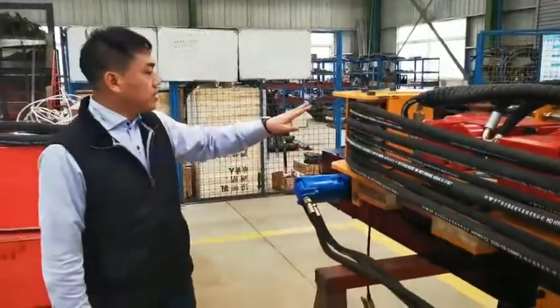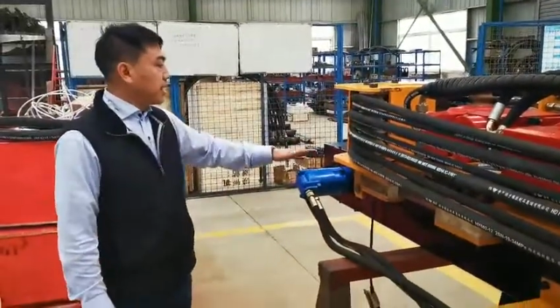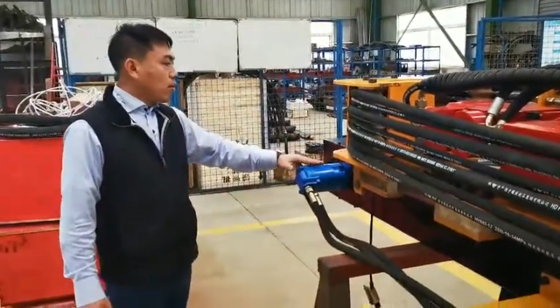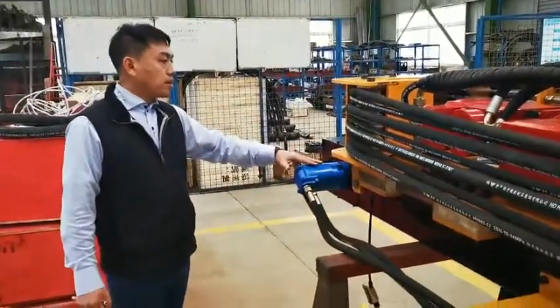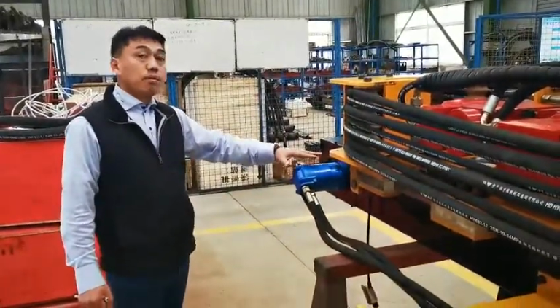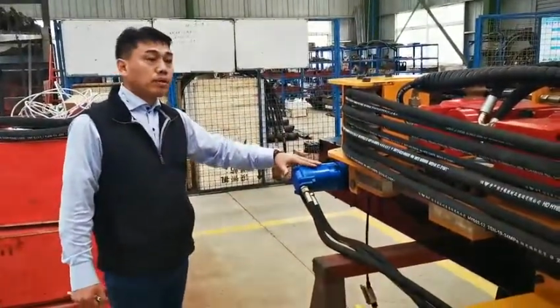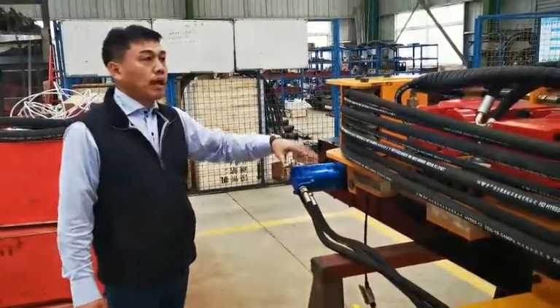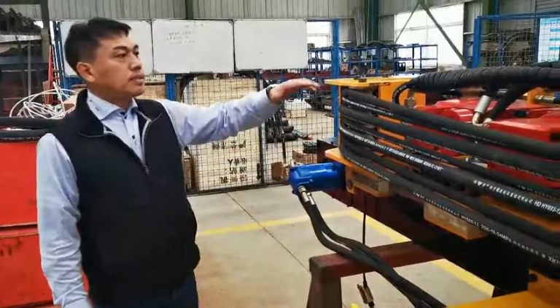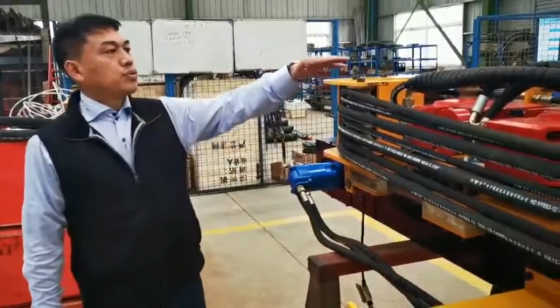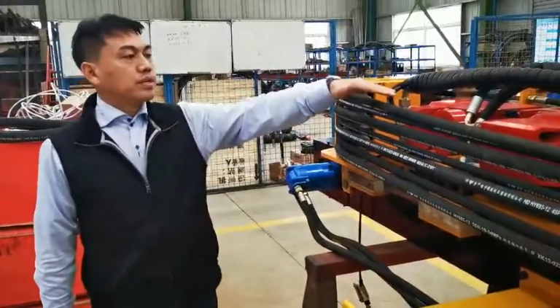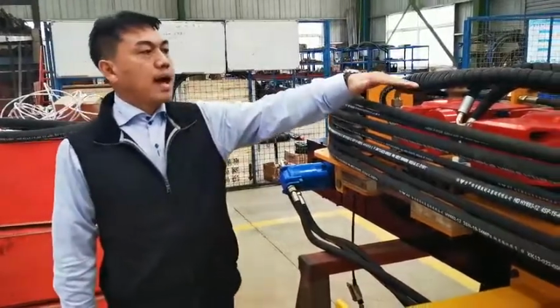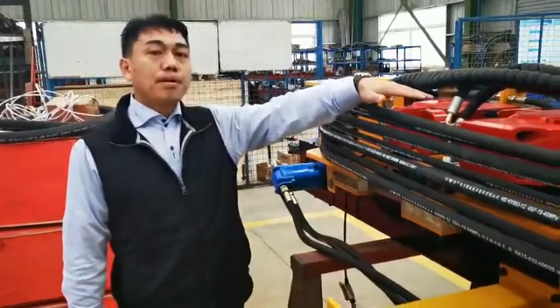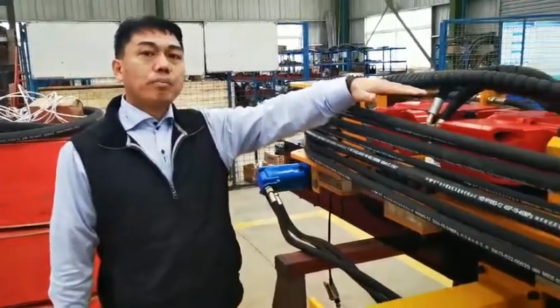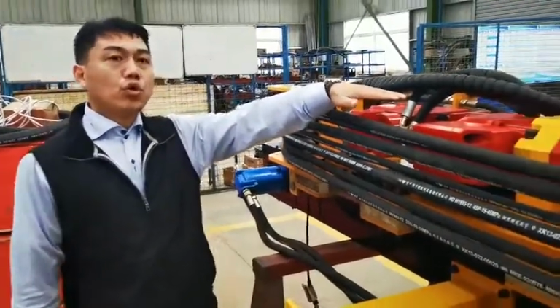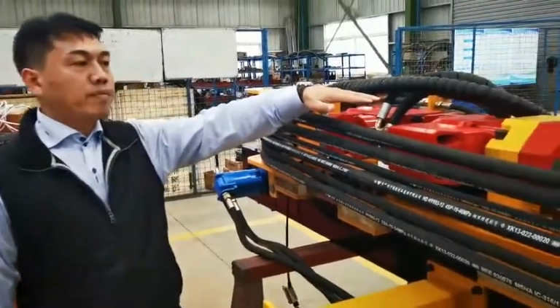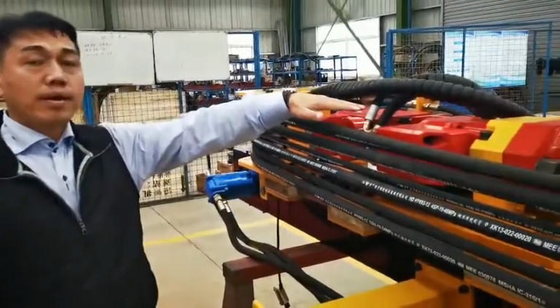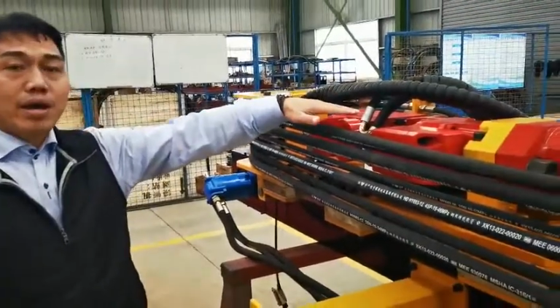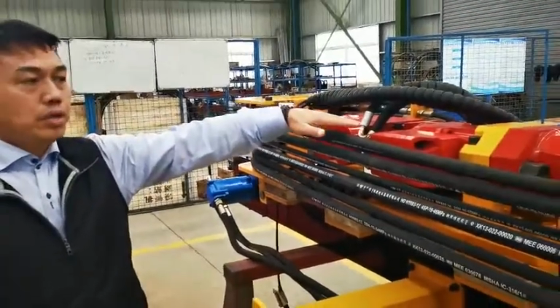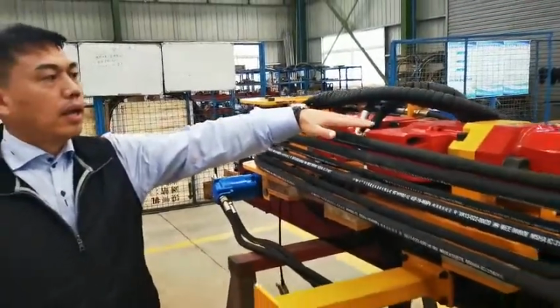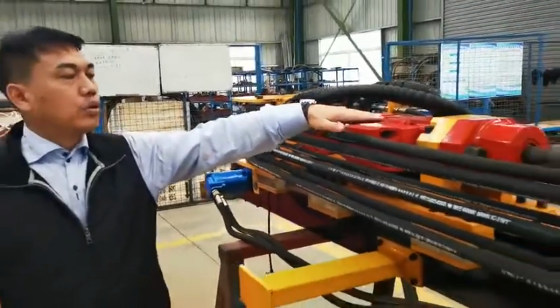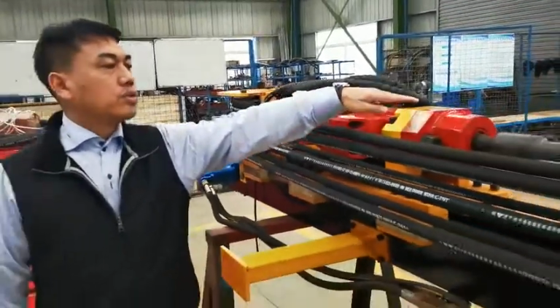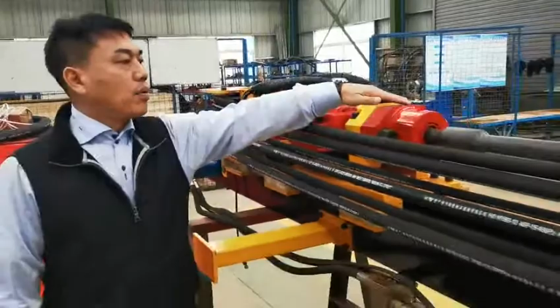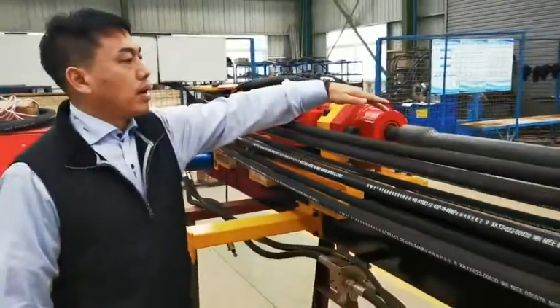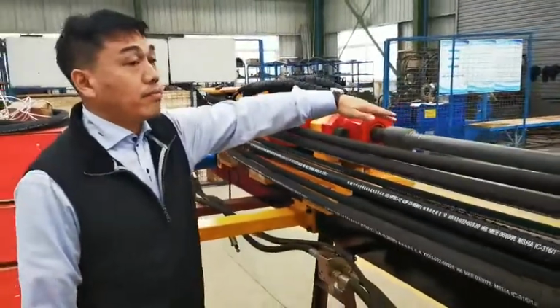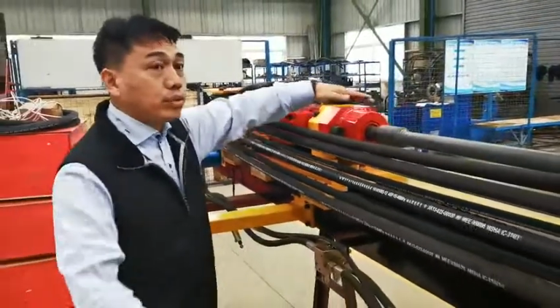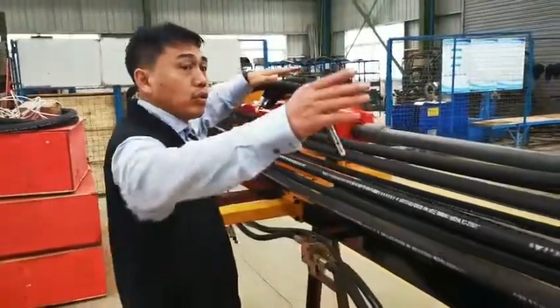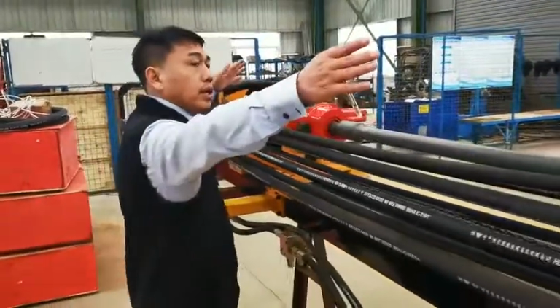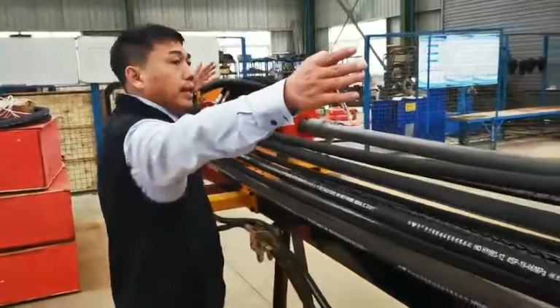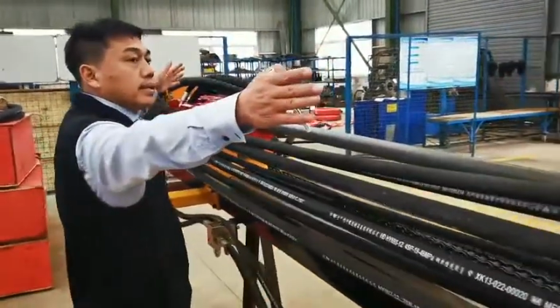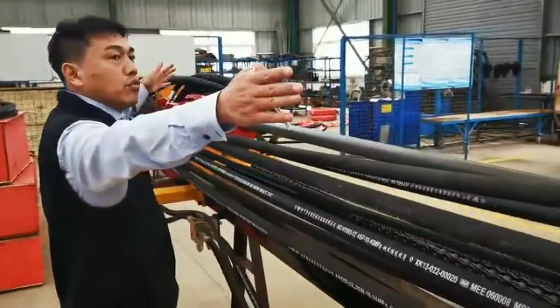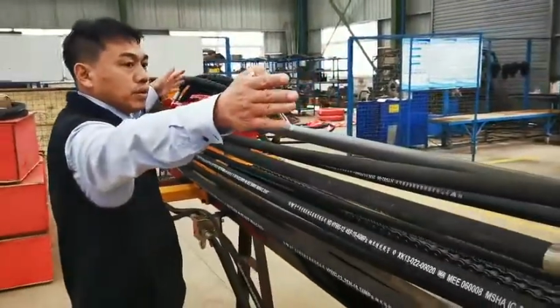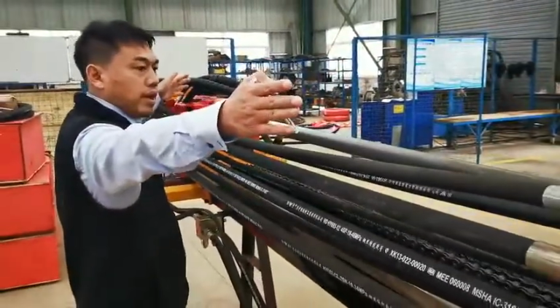This is the gearbox for the motor, and this is the drifter and hammer from the local famous brand LHC. Also, this is our MF load, total 12 feet in length.